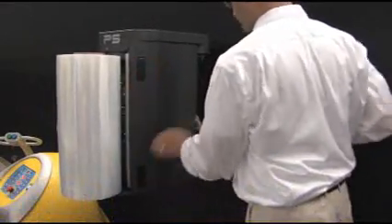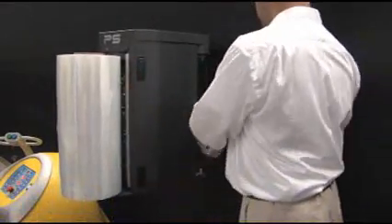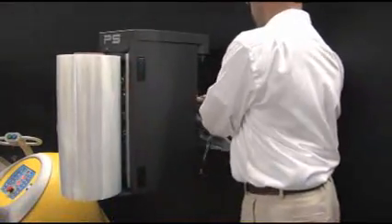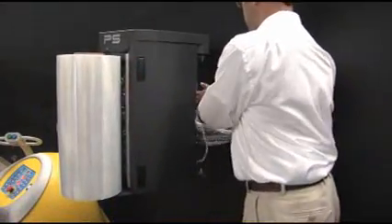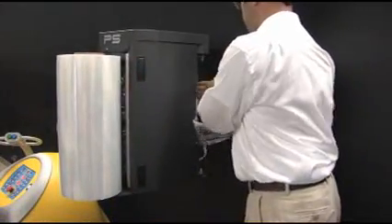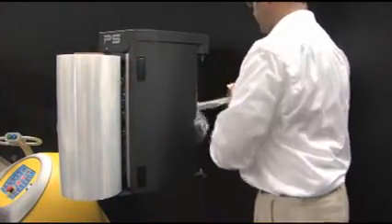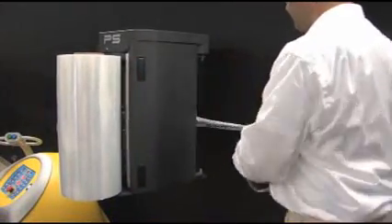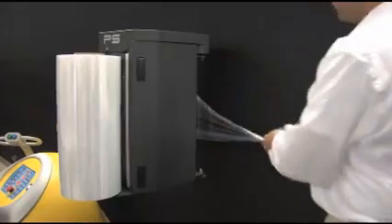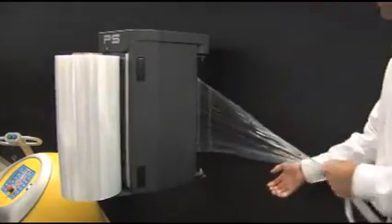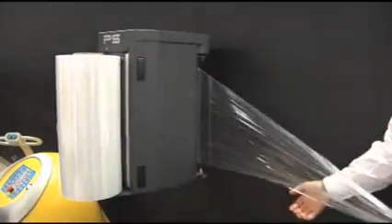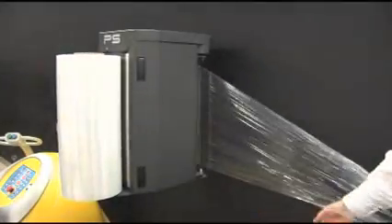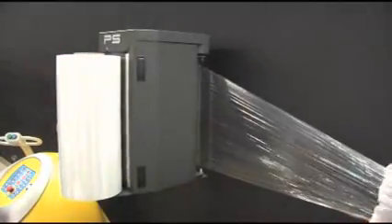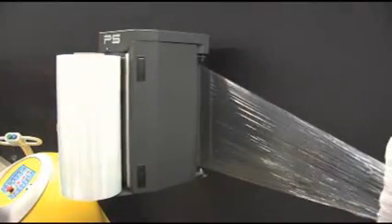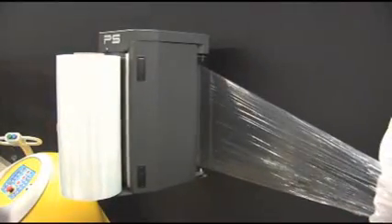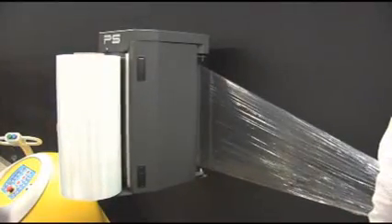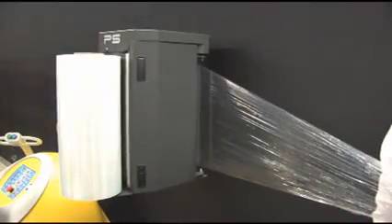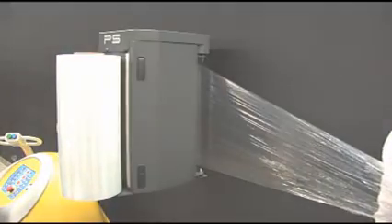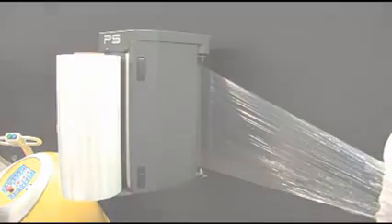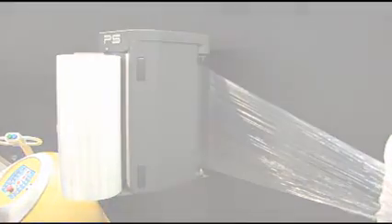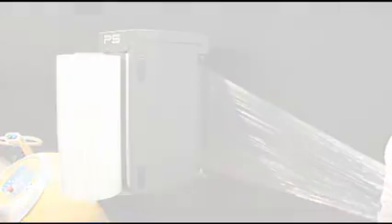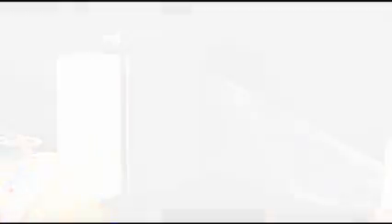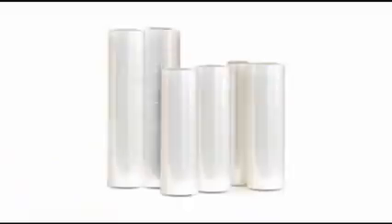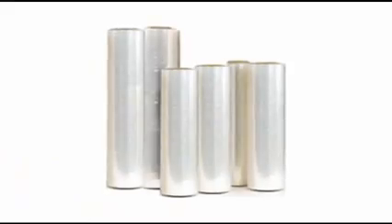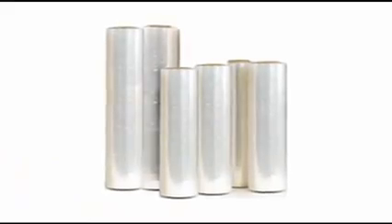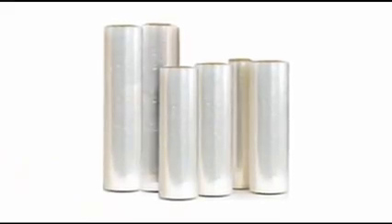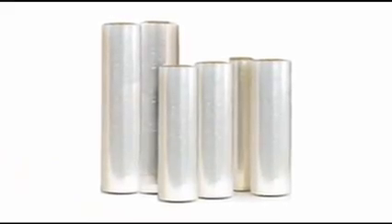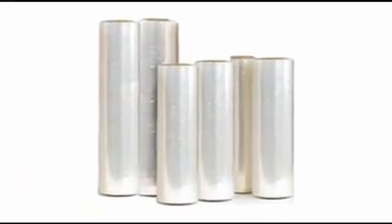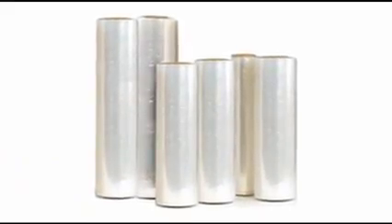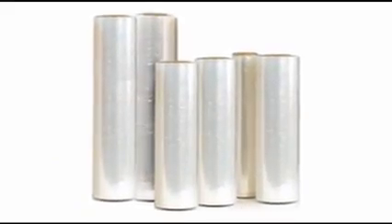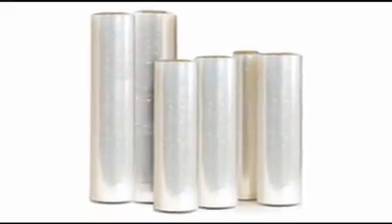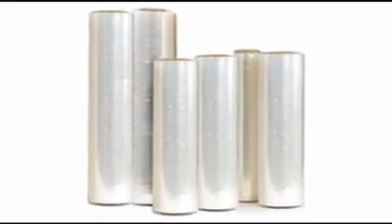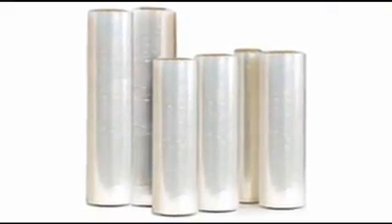Not only is it capable of a higher stretch ratio, the Sphera's pre-stretch head stretches film cleaner than other systems, with no striping. This allows companies to take advantage of both current and future stretch films.